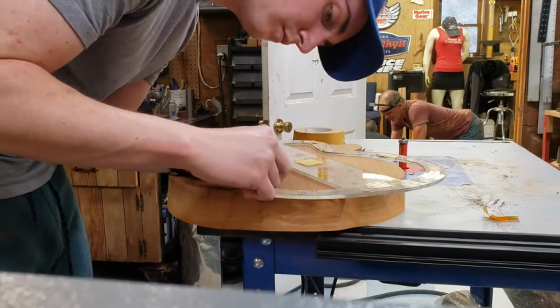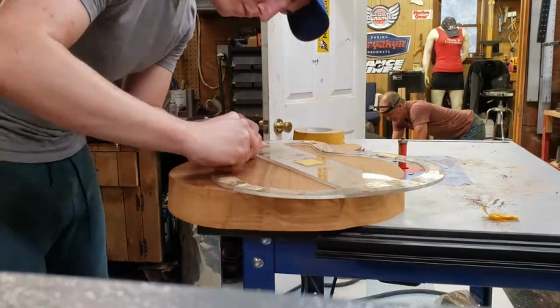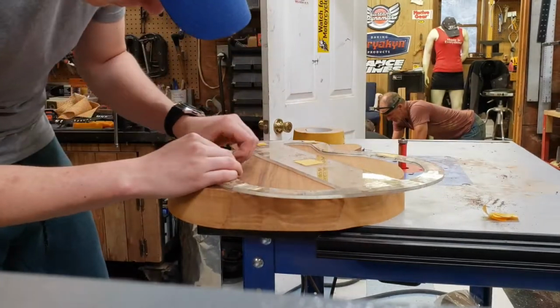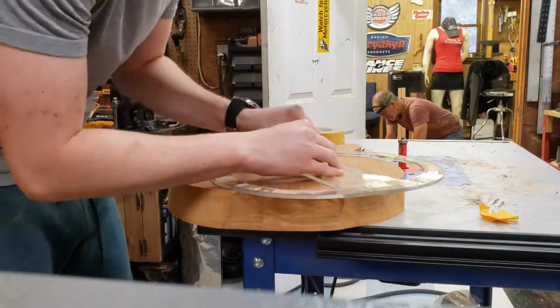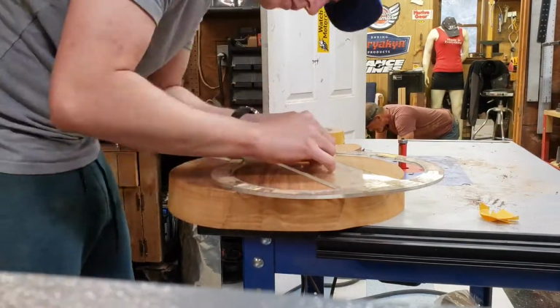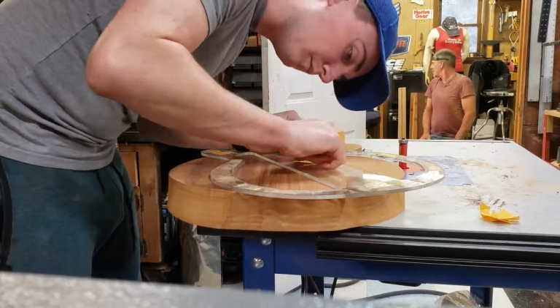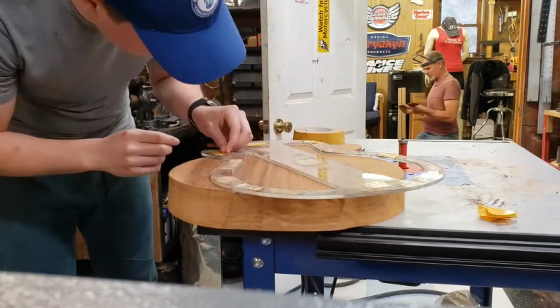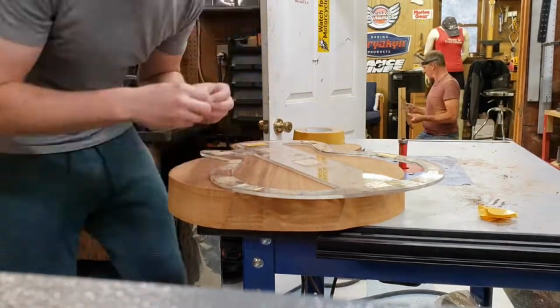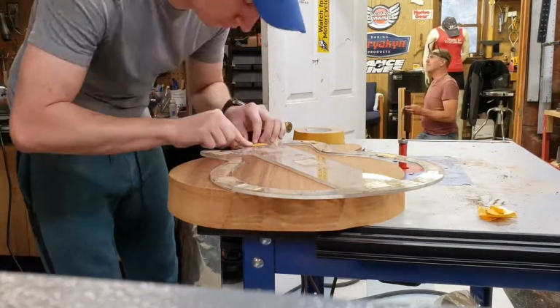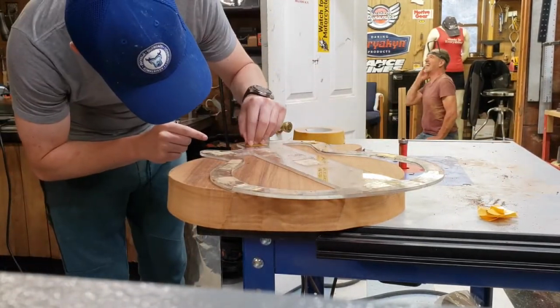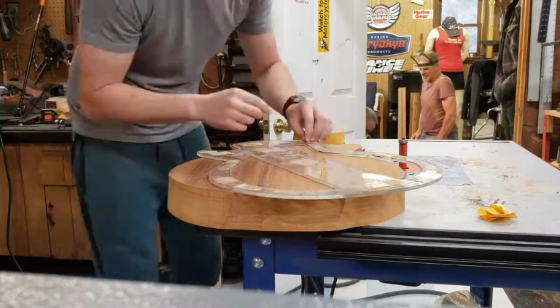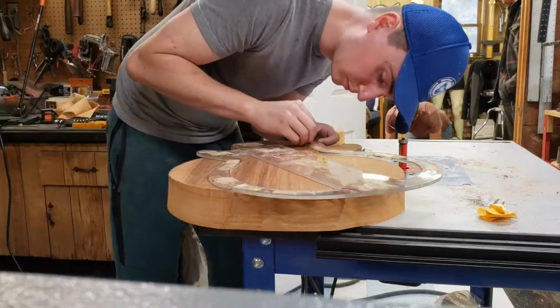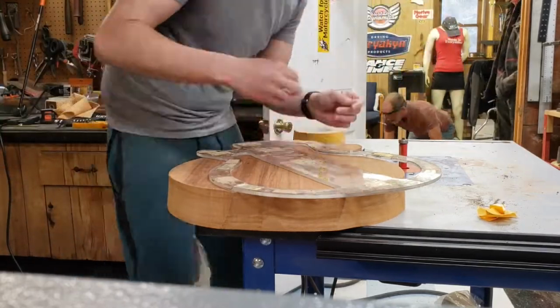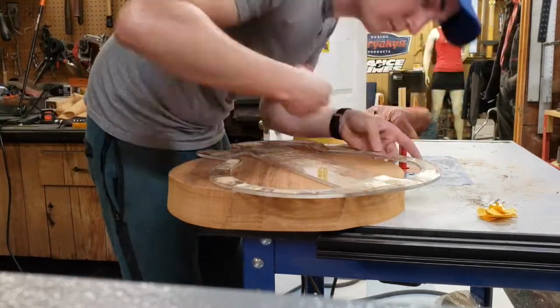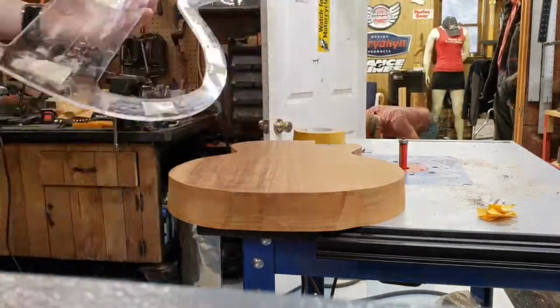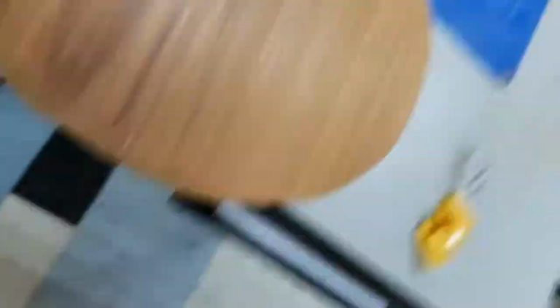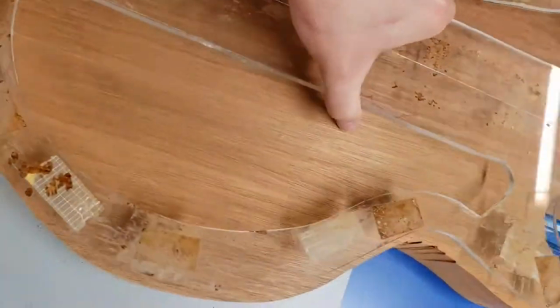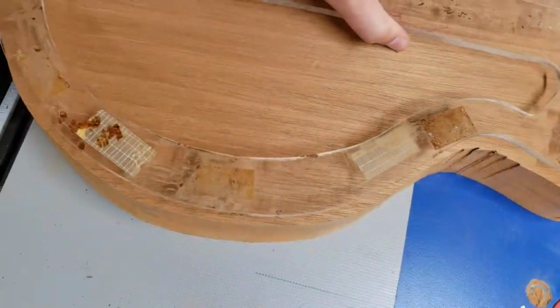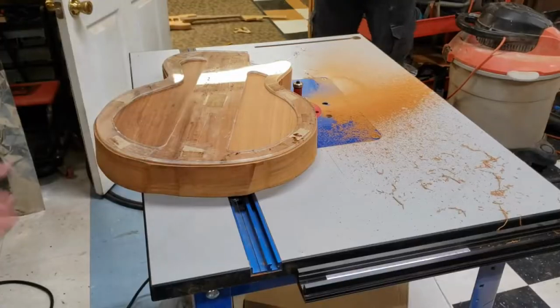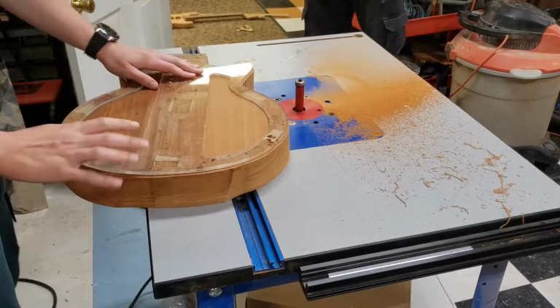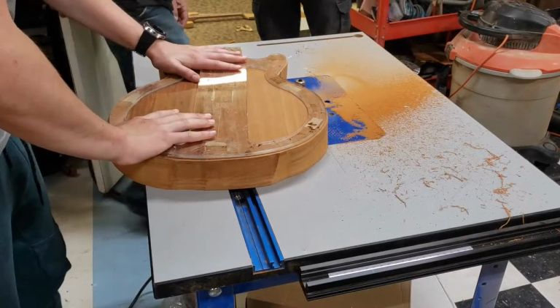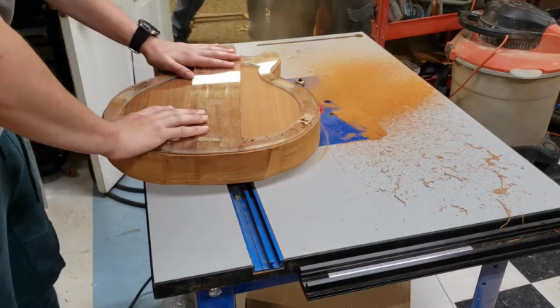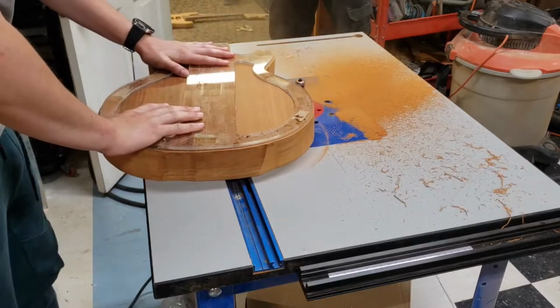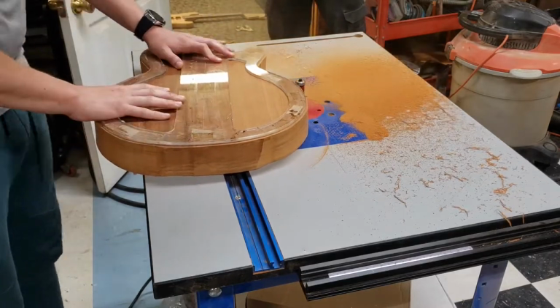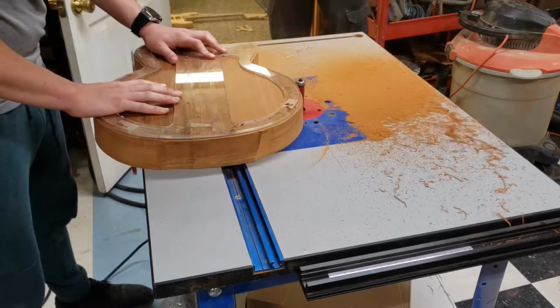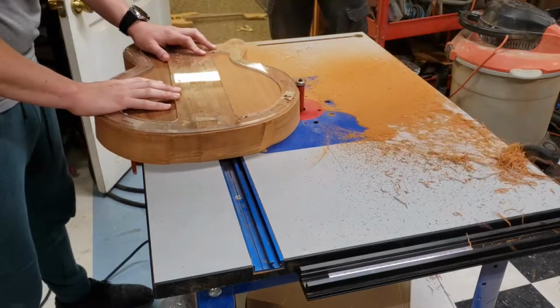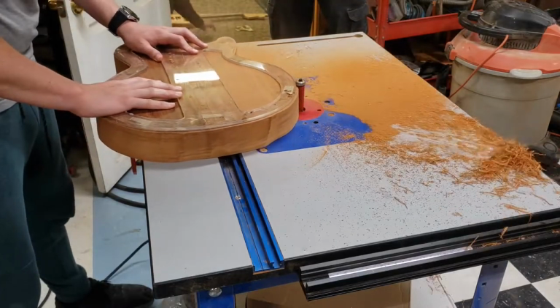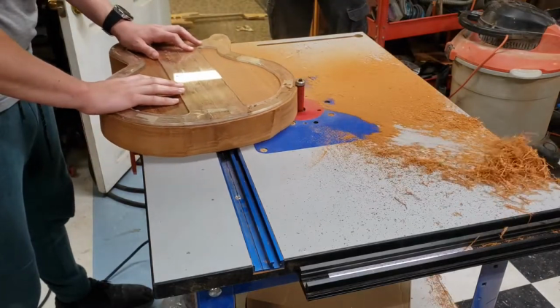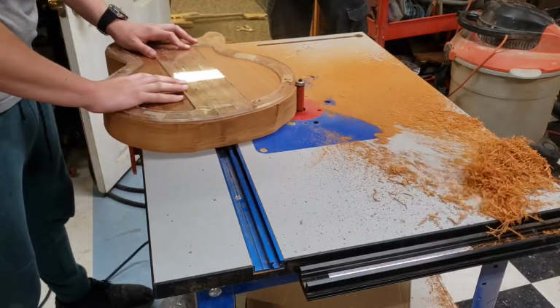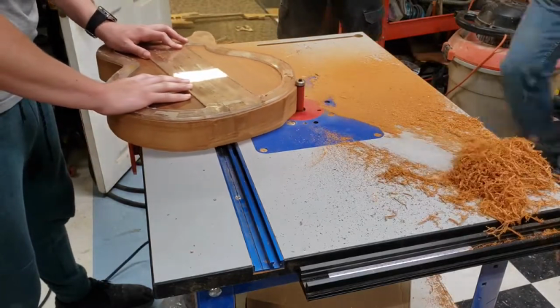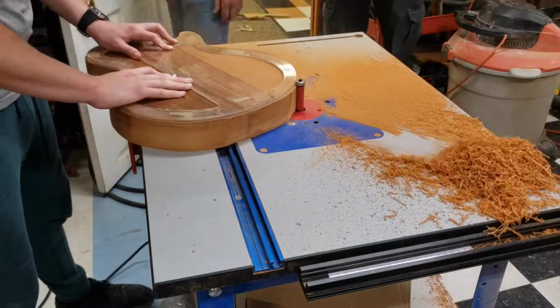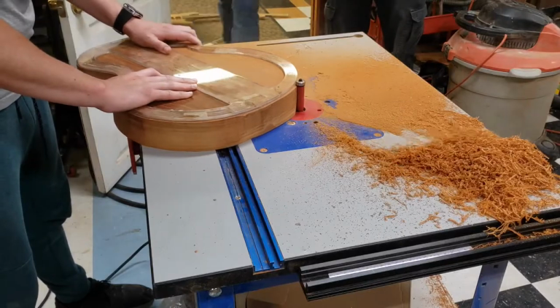We used a plexiglass jig, which I double face taped to the piece so that the router could create an exact replica of the jig. The router bit that I used was two inches tall and the body was just over that, so I had to take two passes at different heights in order to clean up the edges.